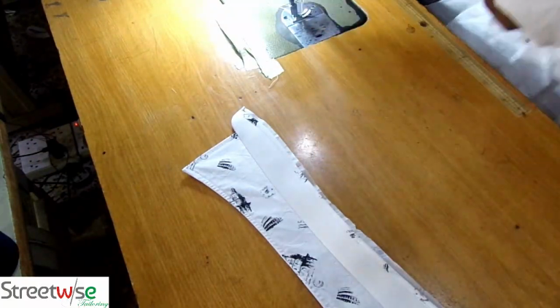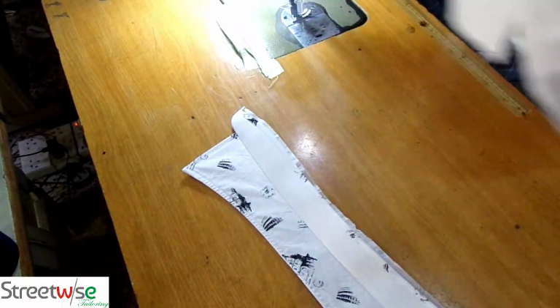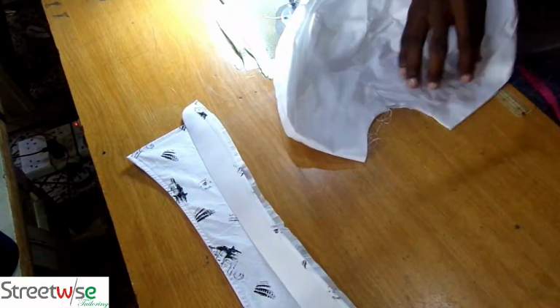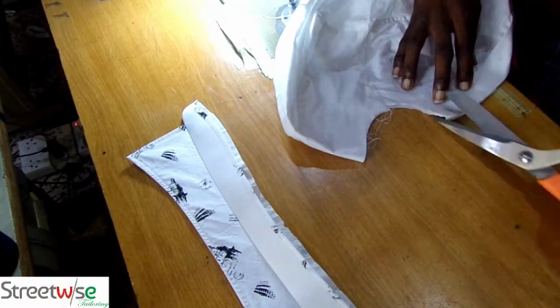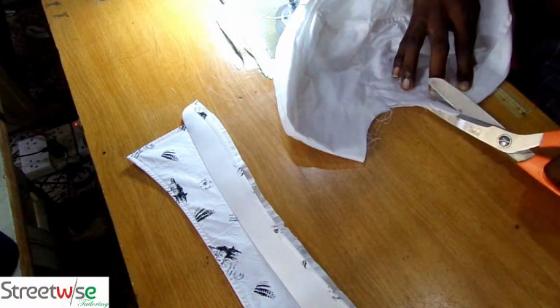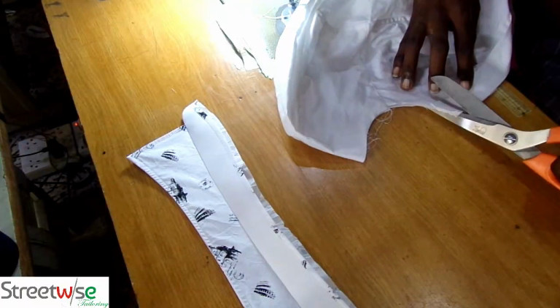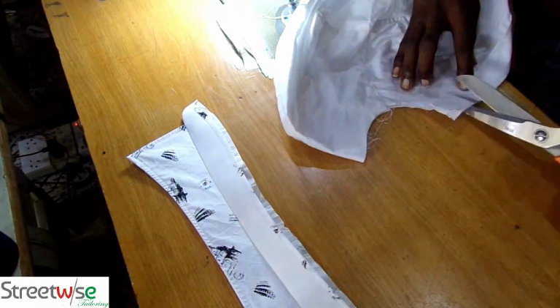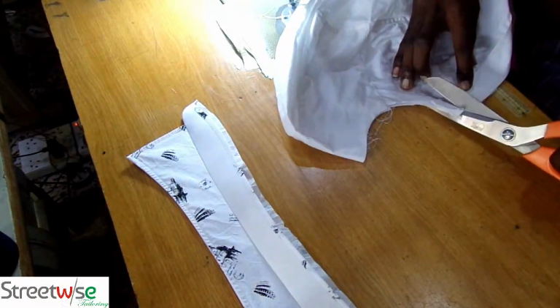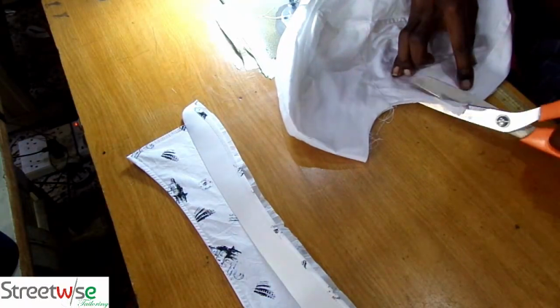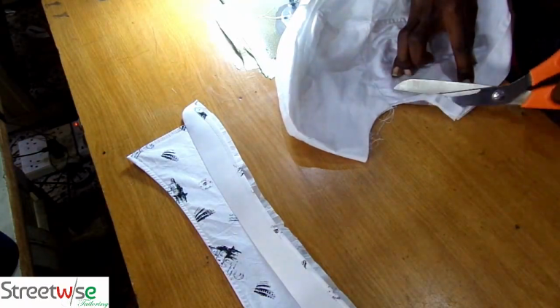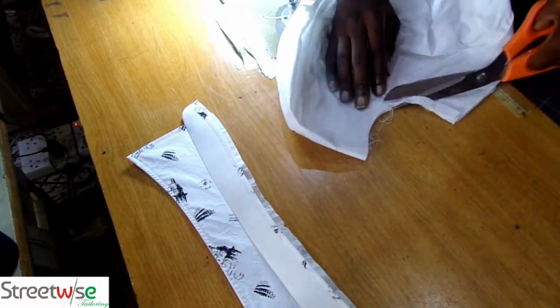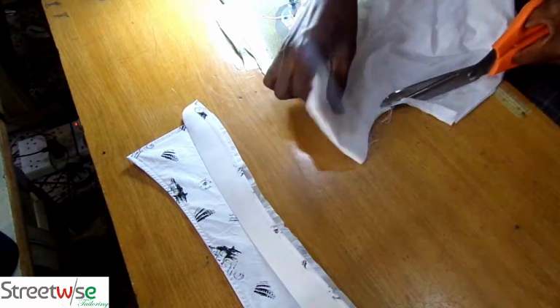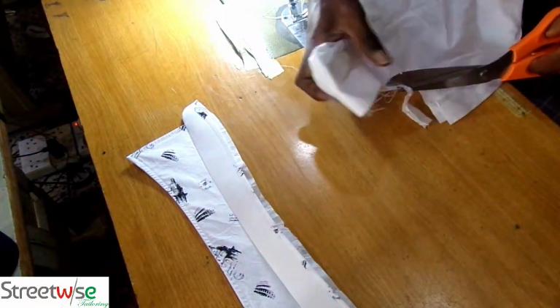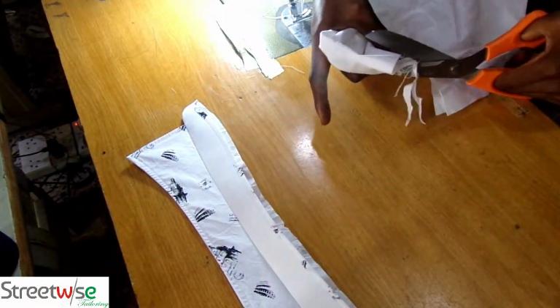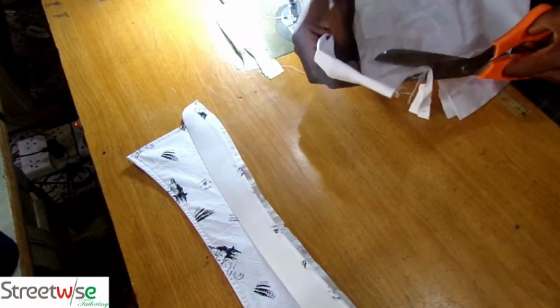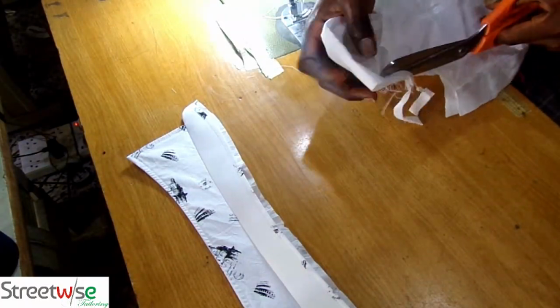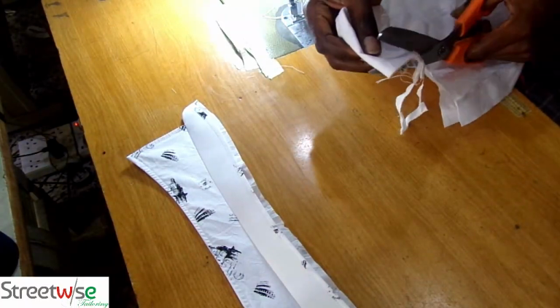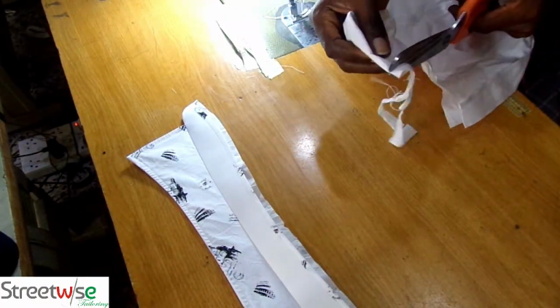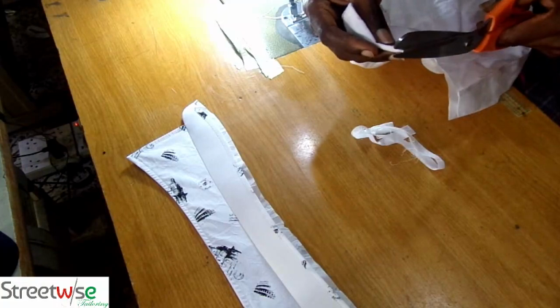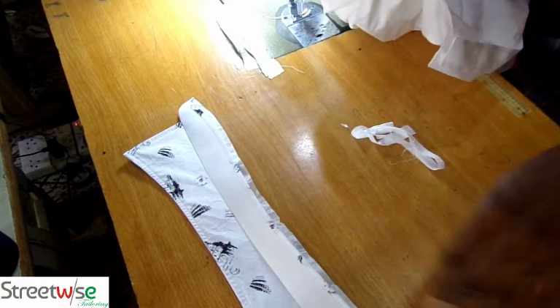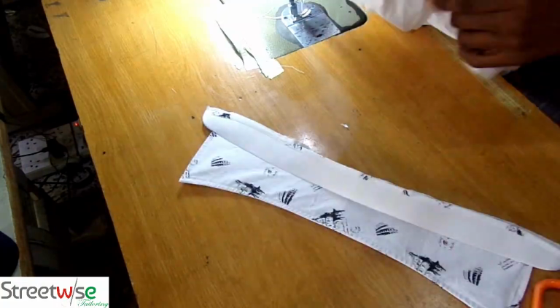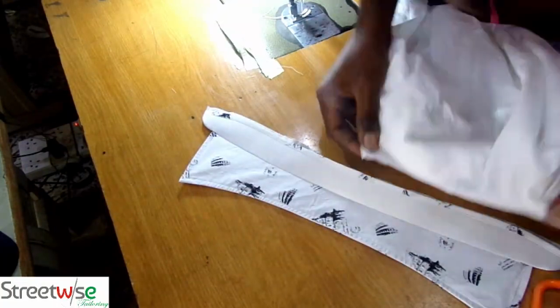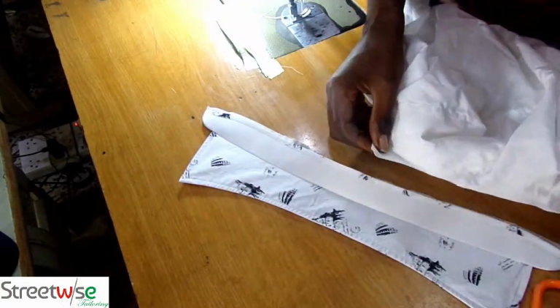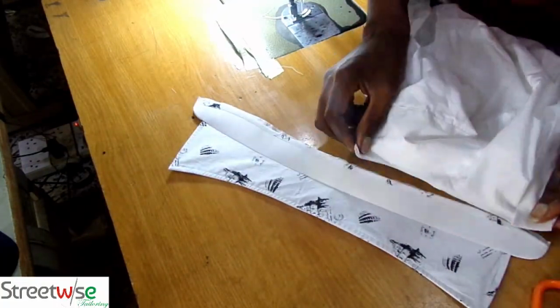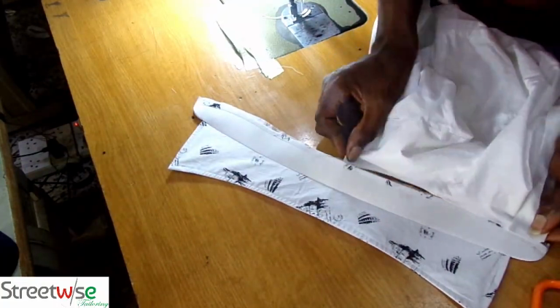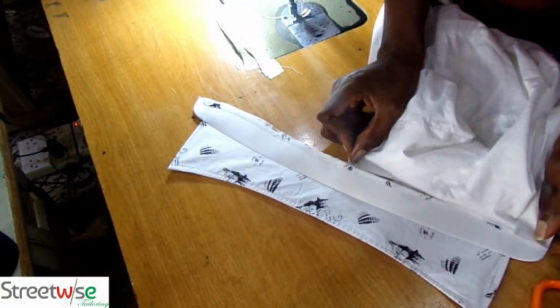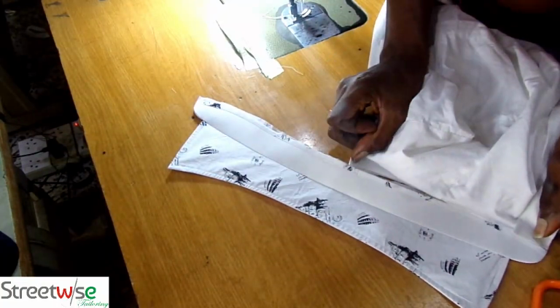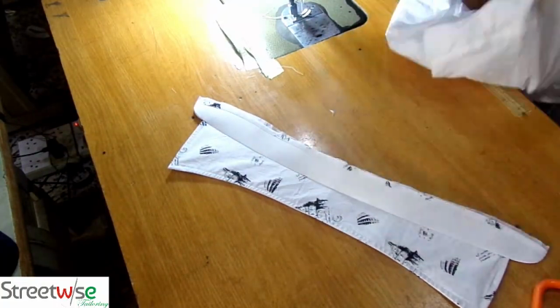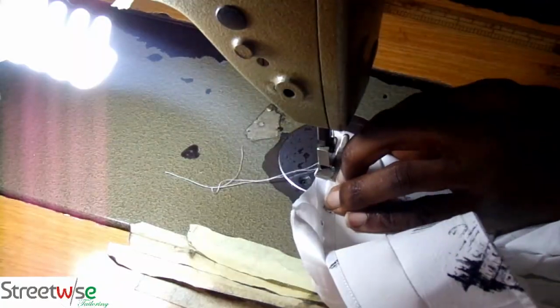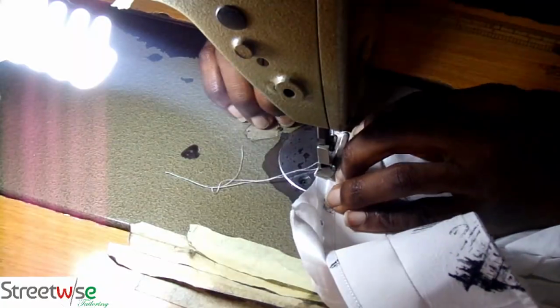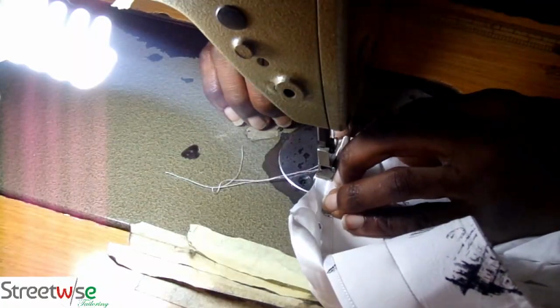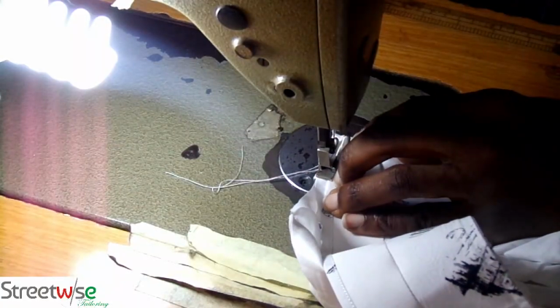So the next thing we will do is we will cut the neck of the shirt into size. The arrow is showing the center of the collar. So it's the right size now.